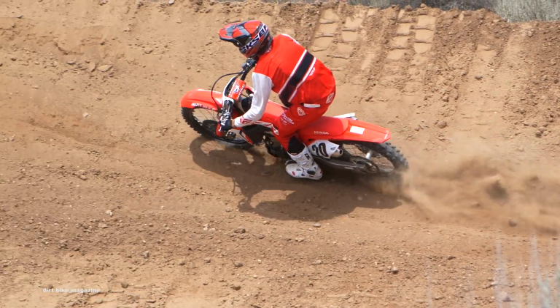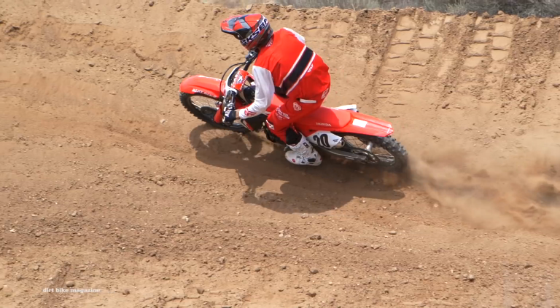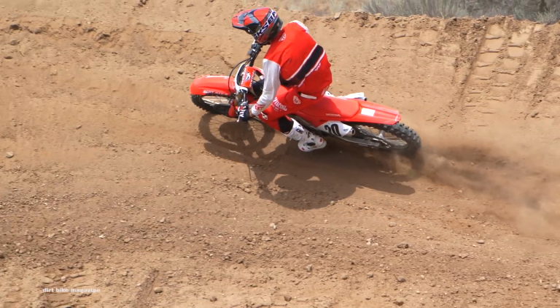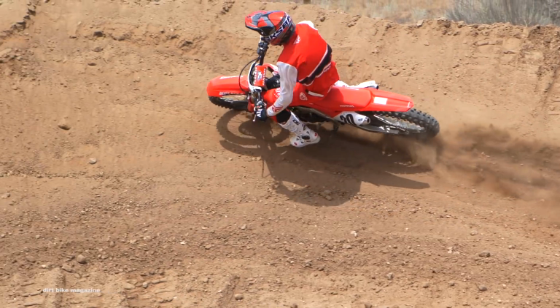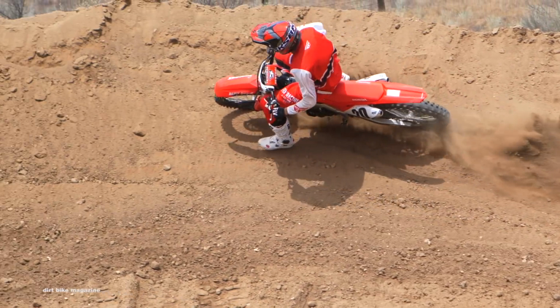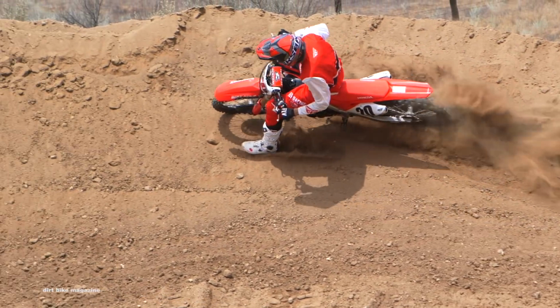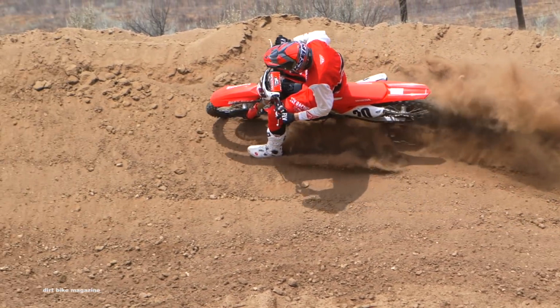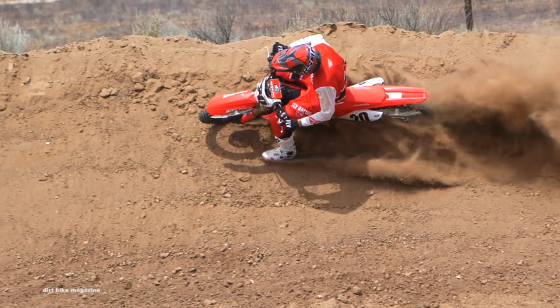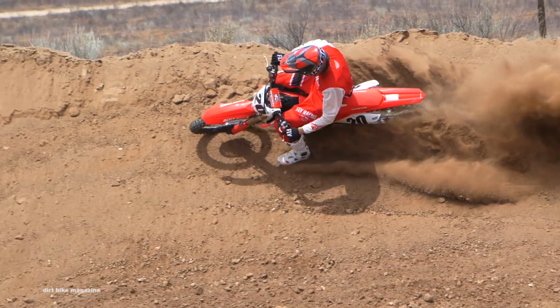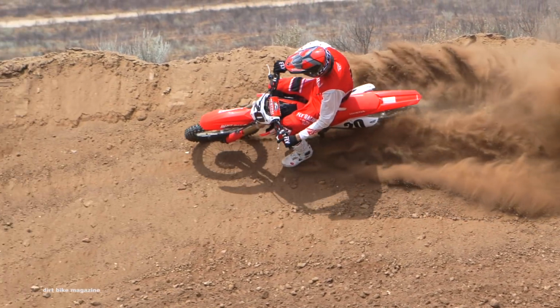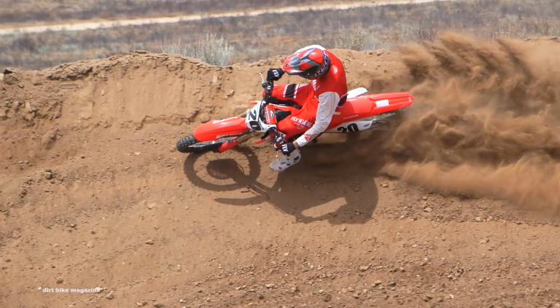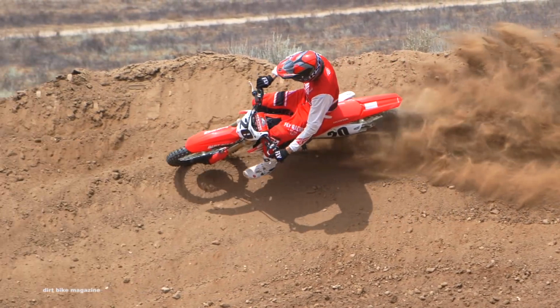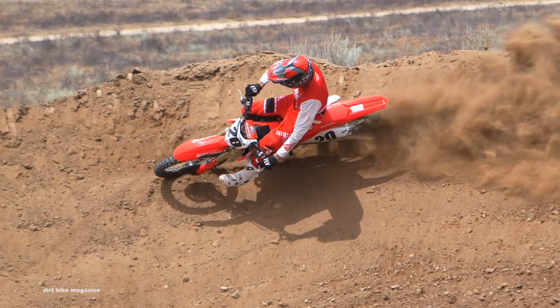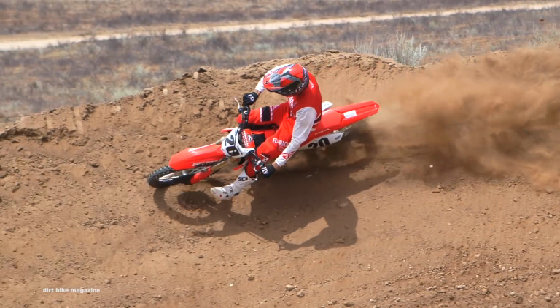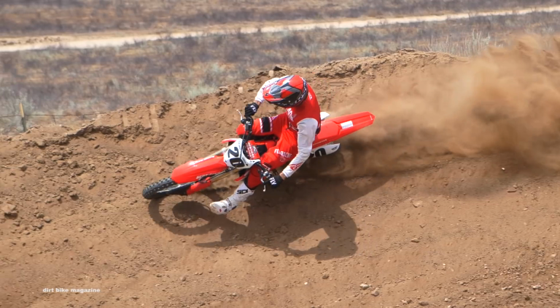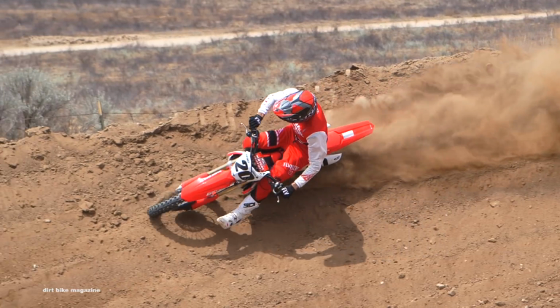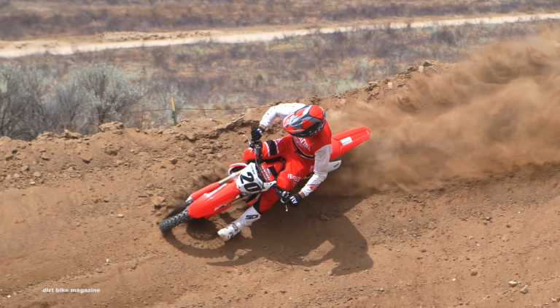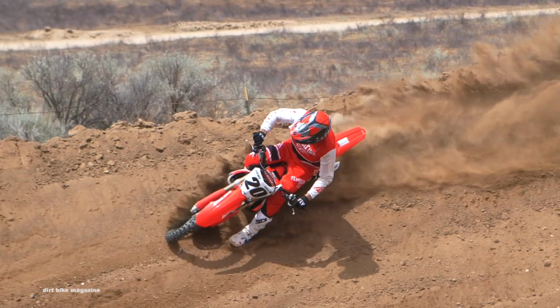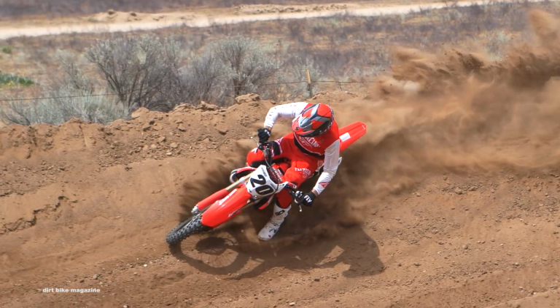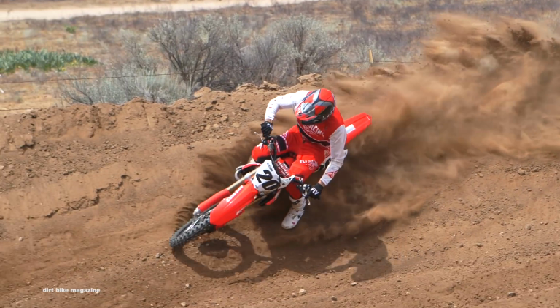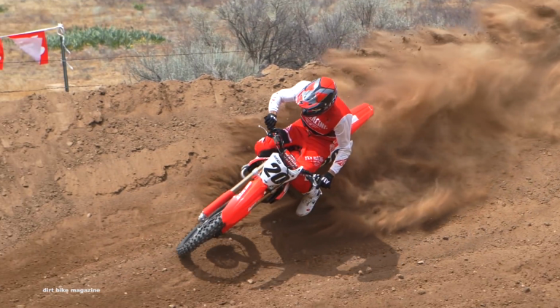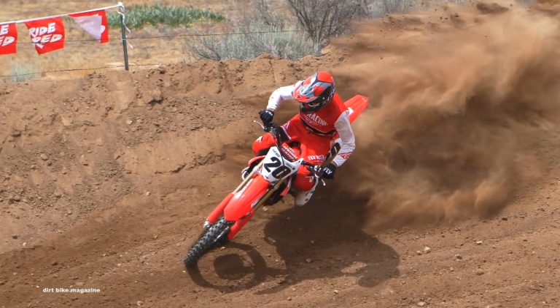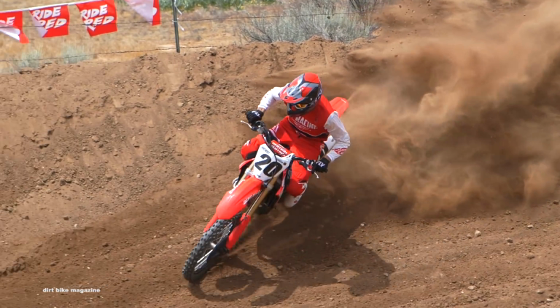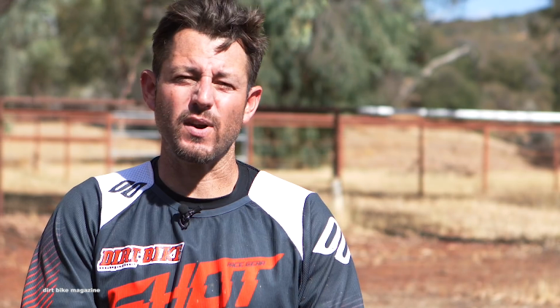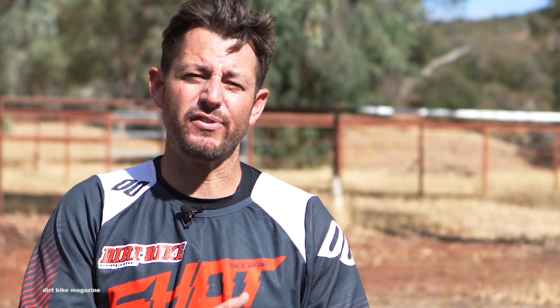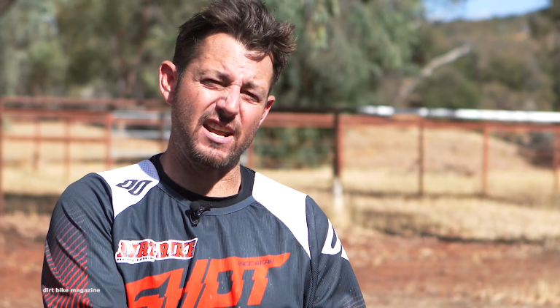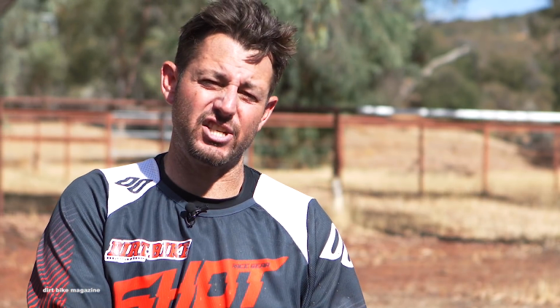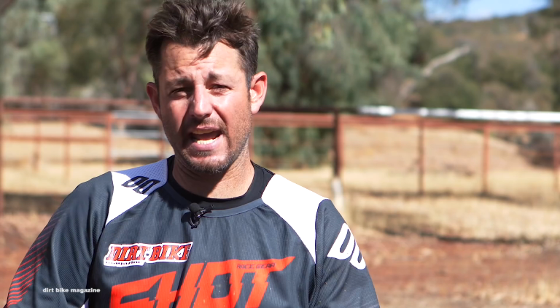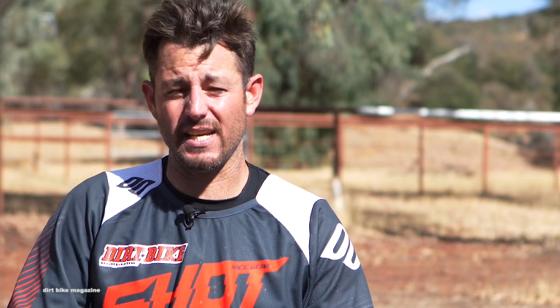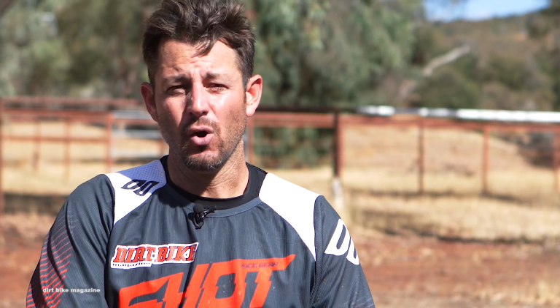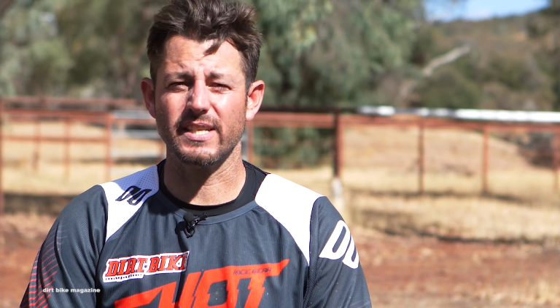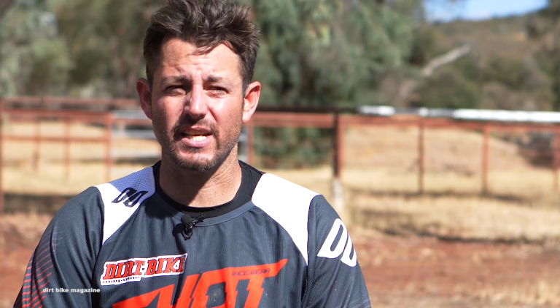Okay, so the first day of testing here at Cheney Ranch on the 2019 Honda CRF450R is just finished up. We learned a lot today about the new motorcycle. We got to ride both the standard edition and the works edition today.